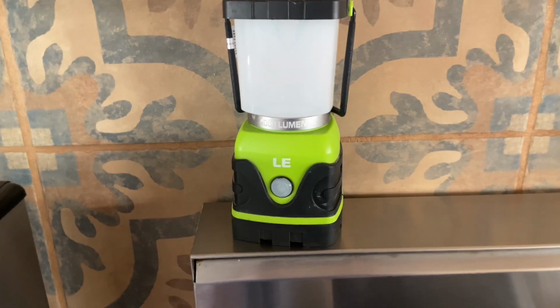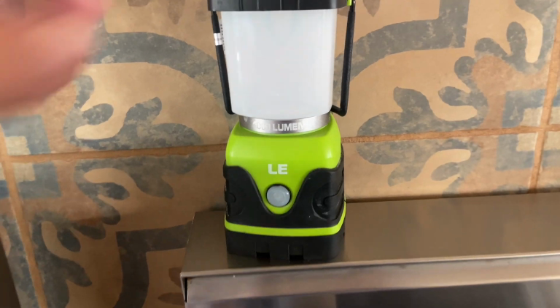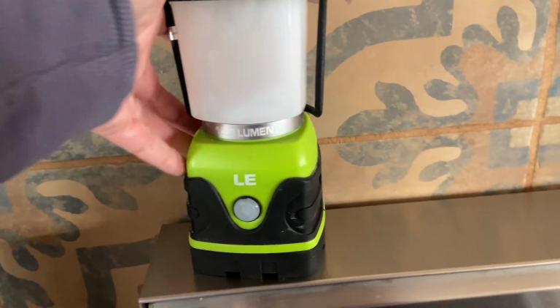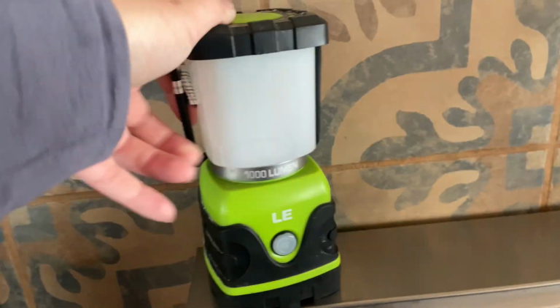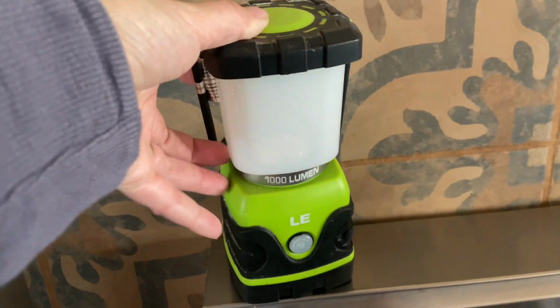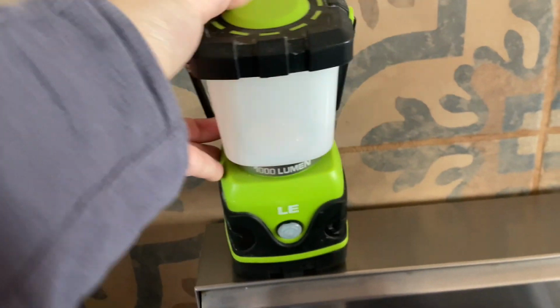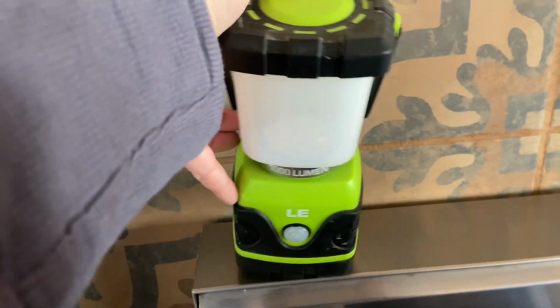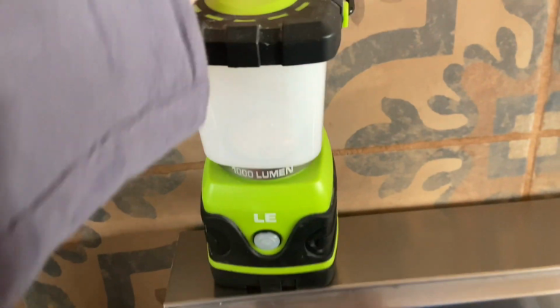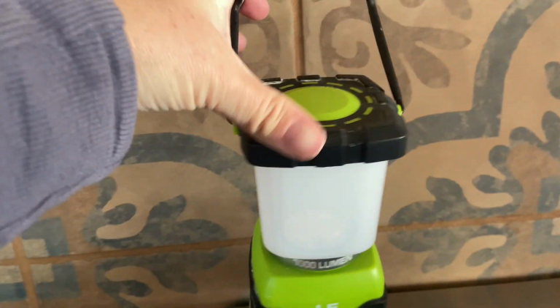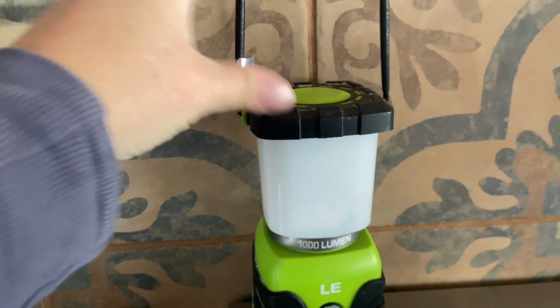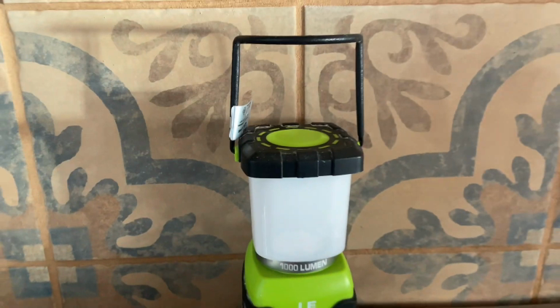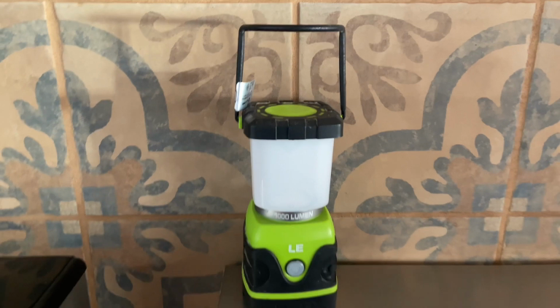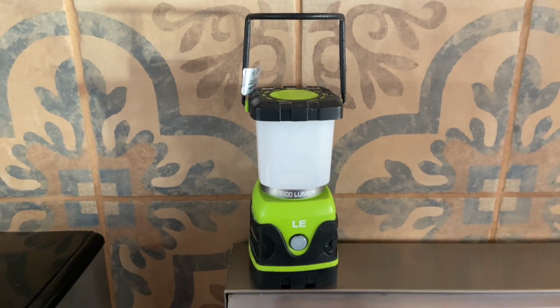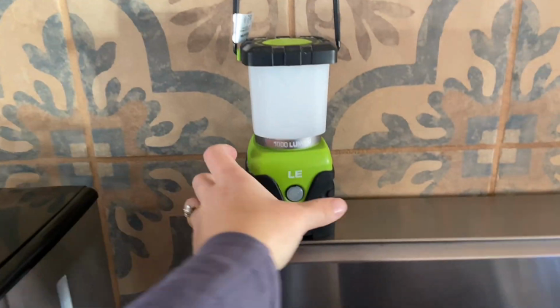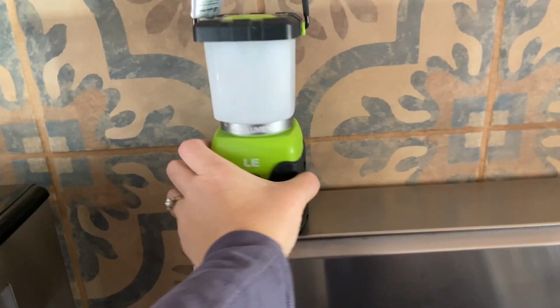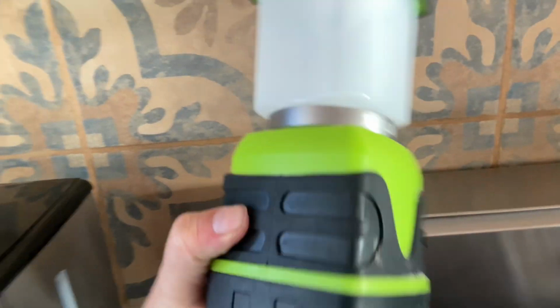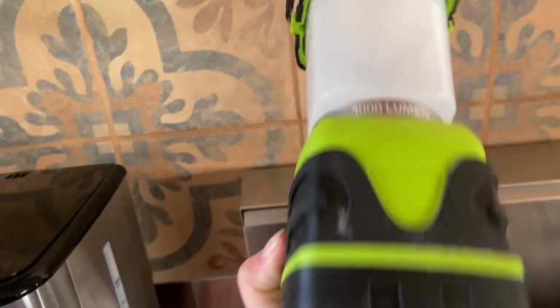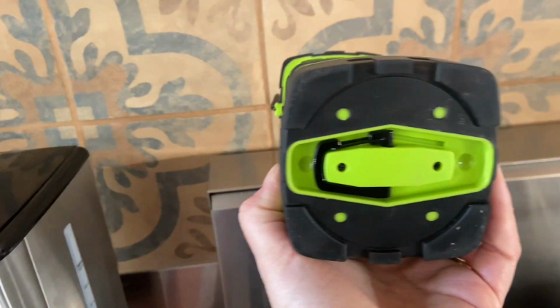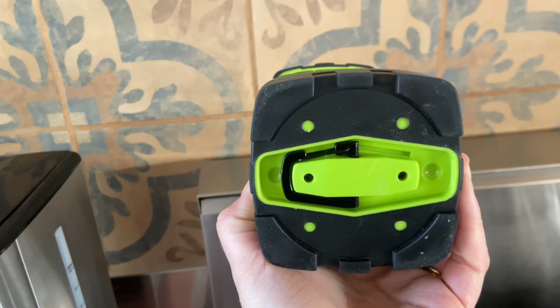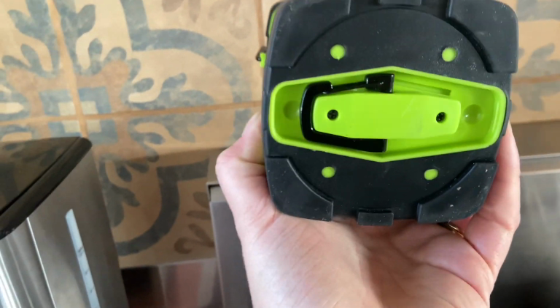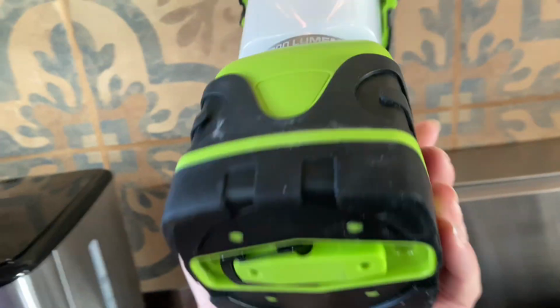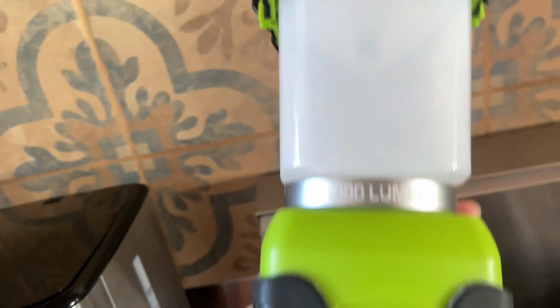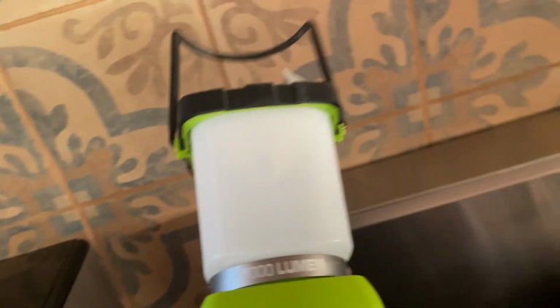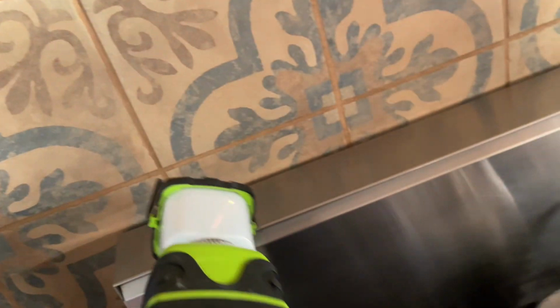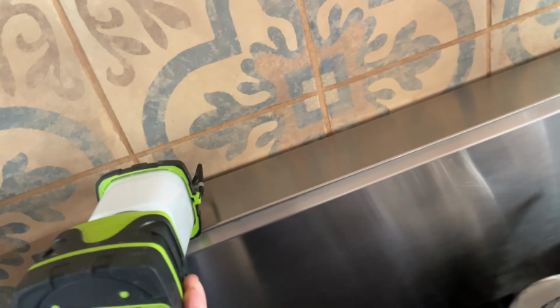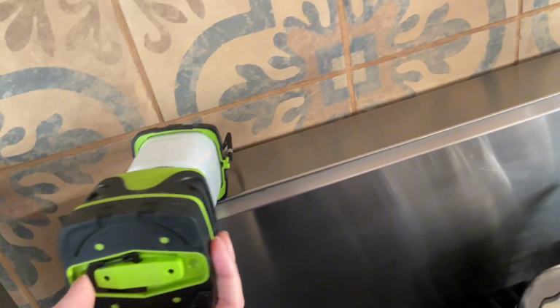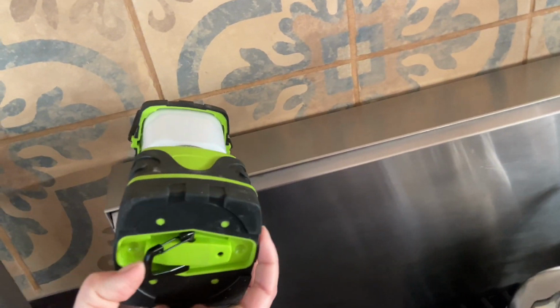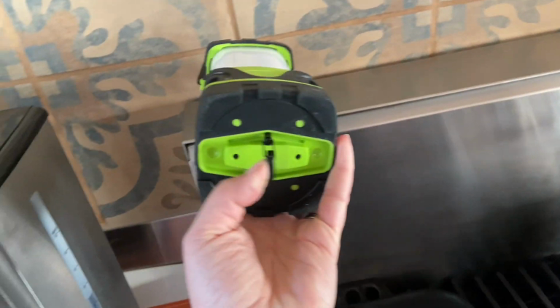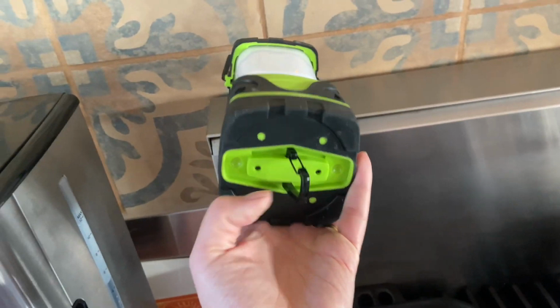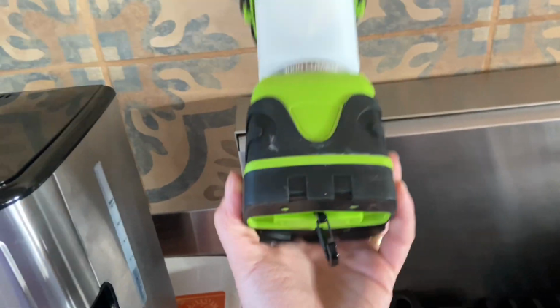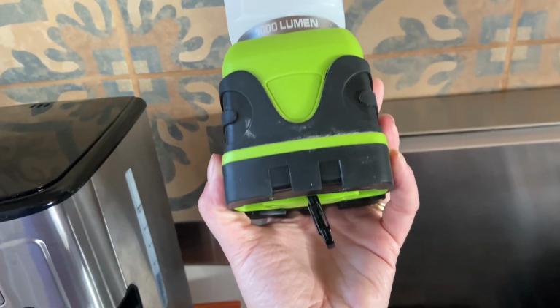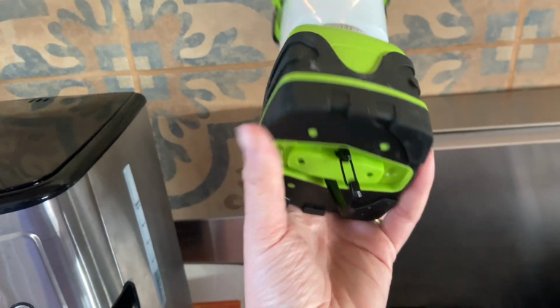This is the LE 1000 lumen battery powered lantern. I love this lantern. It has the handle at the top or the hook — you can hook it places or carry it. On the bottom you have a carabiner so you could always hook it upside down or connect it to something. This is really convenient for camping.